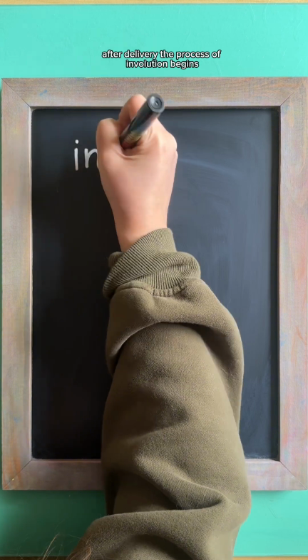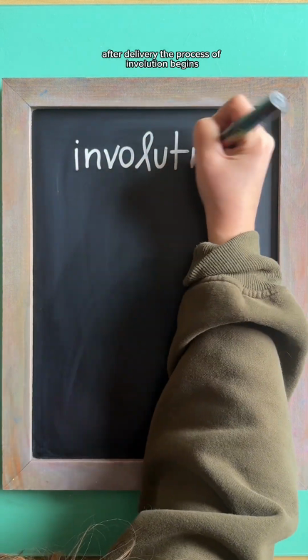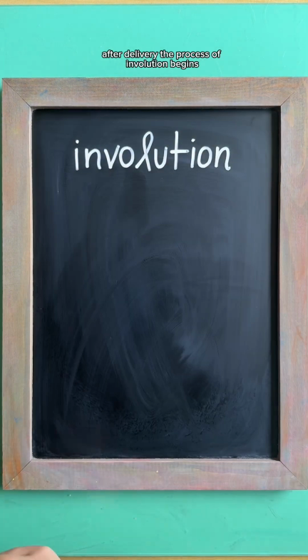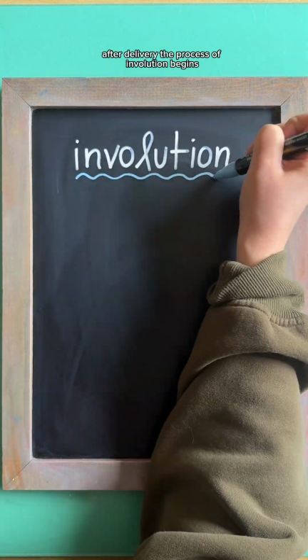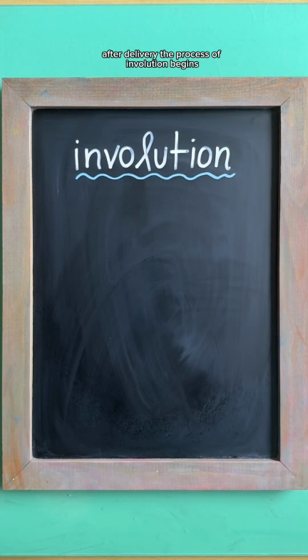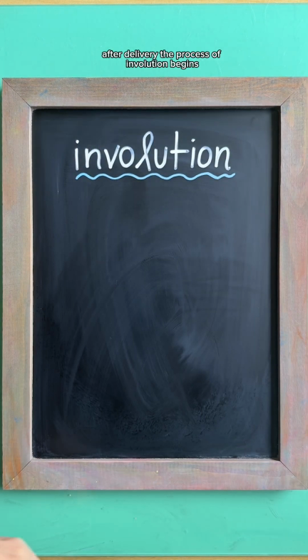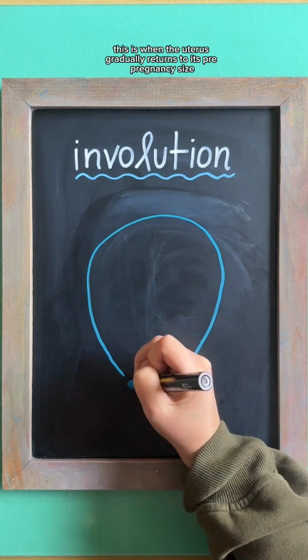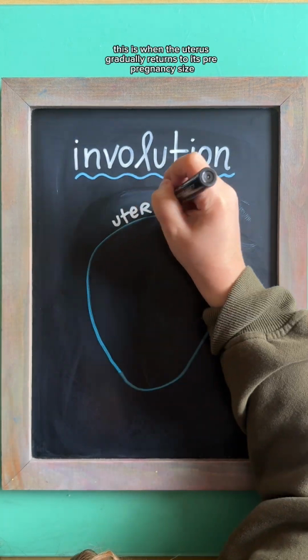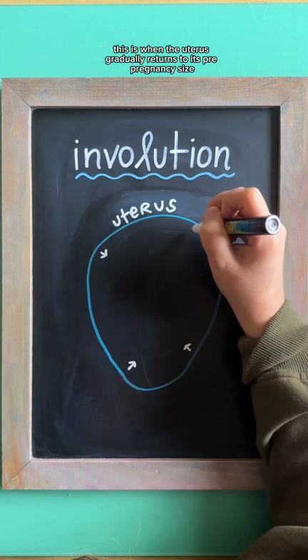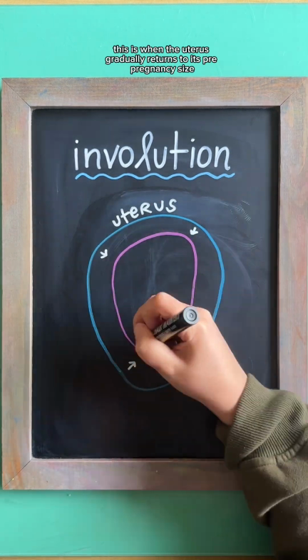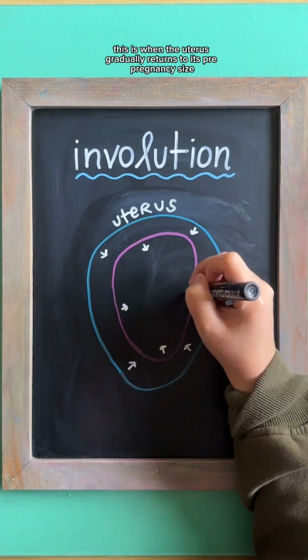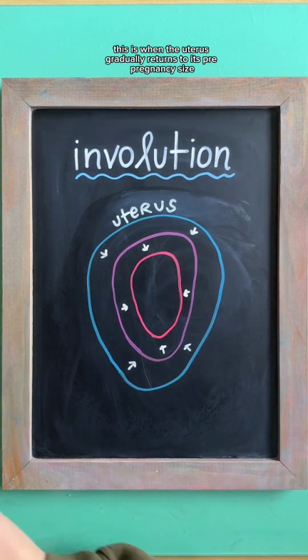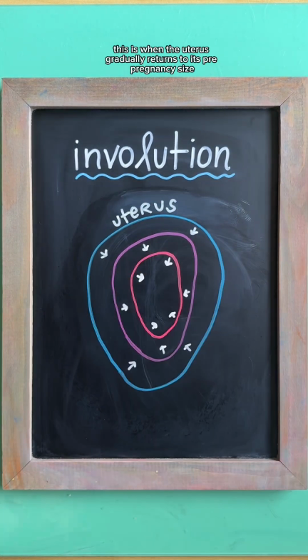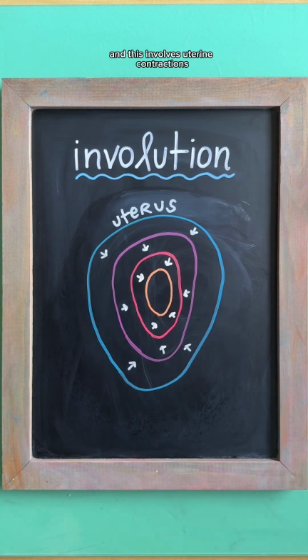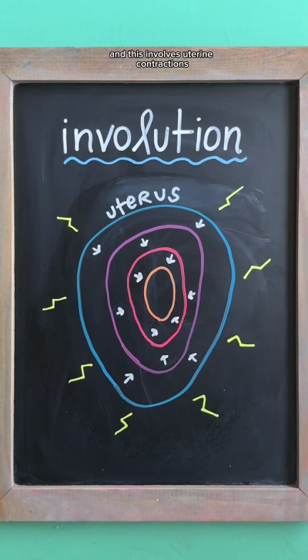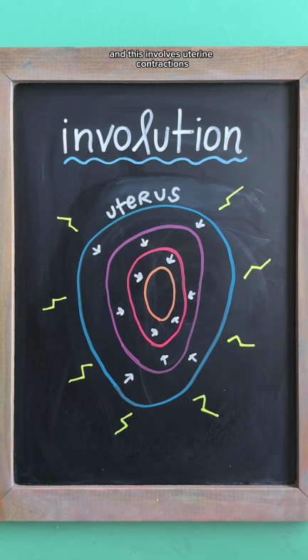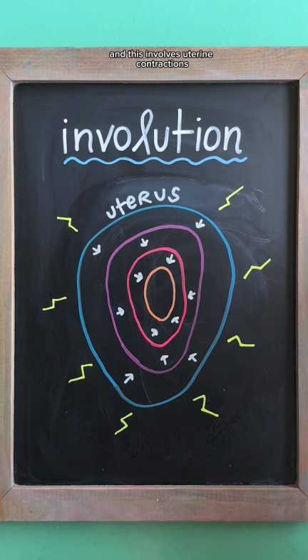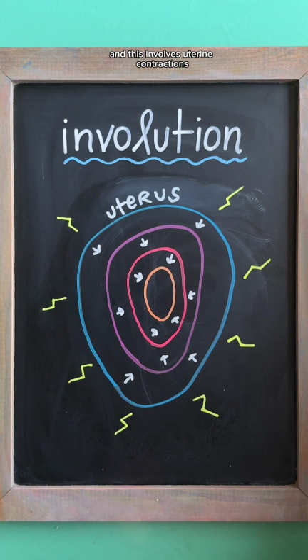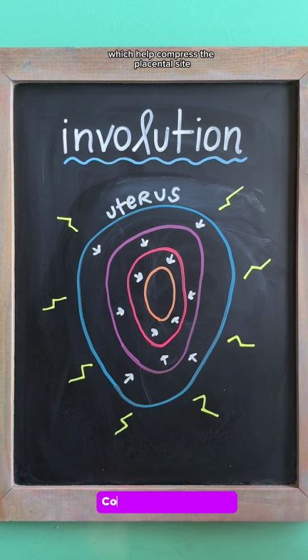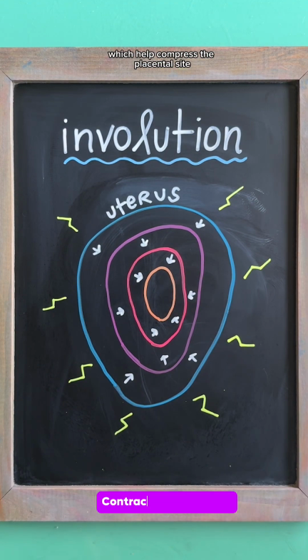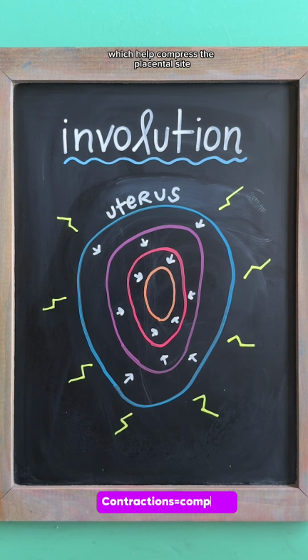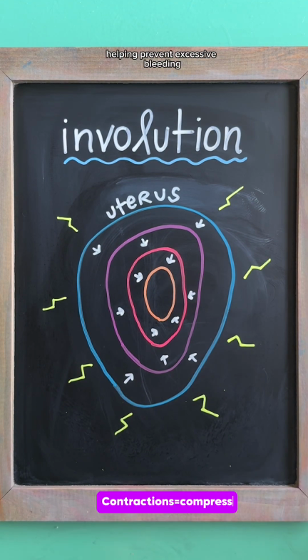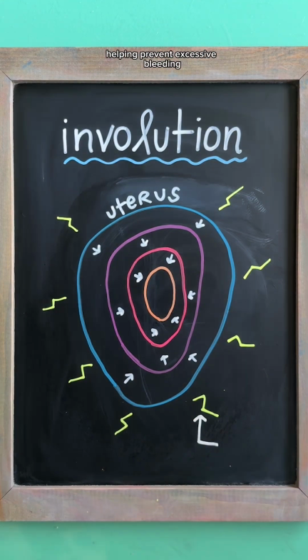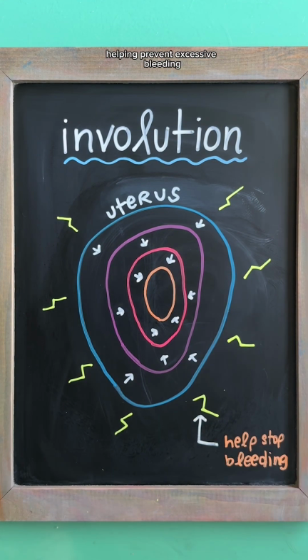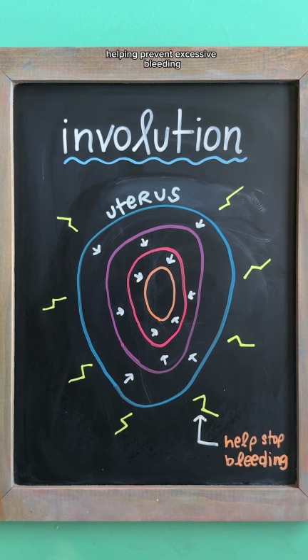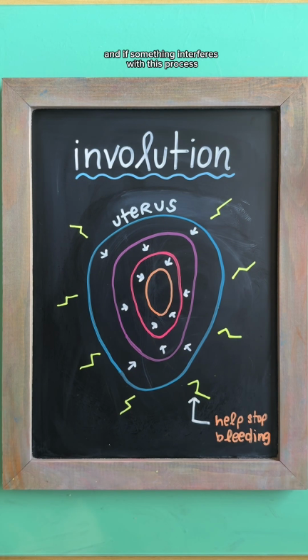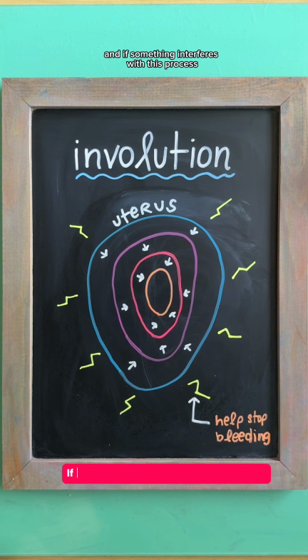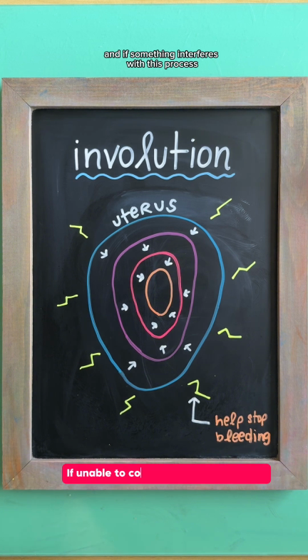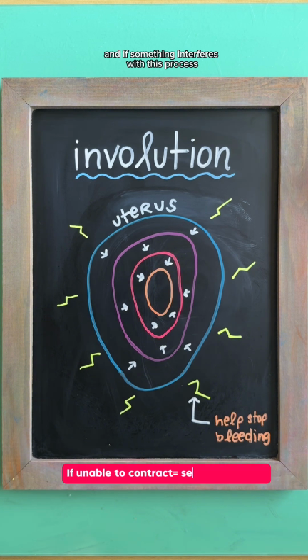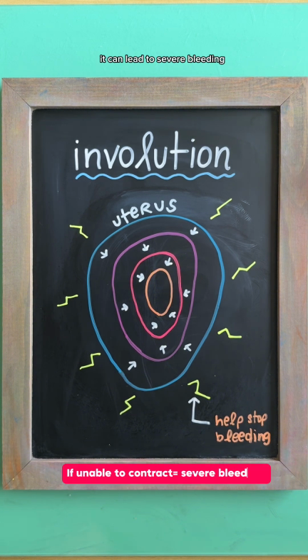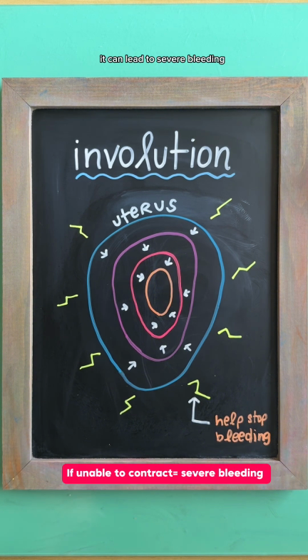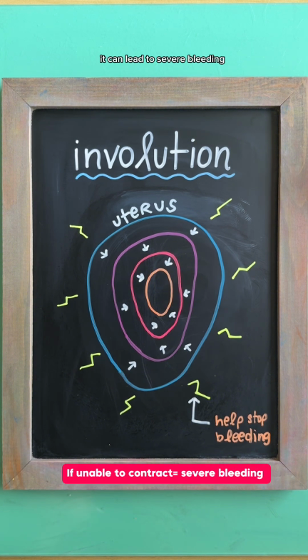After delivery, the process of involution begins. This is when the uterus gradually returns to its pre-pregnancy size, and this involves uterine contractions, which help compress the placental site, helping prevent excessive bleeding. And if something interferes with this process, it can lead to severe bleeding.